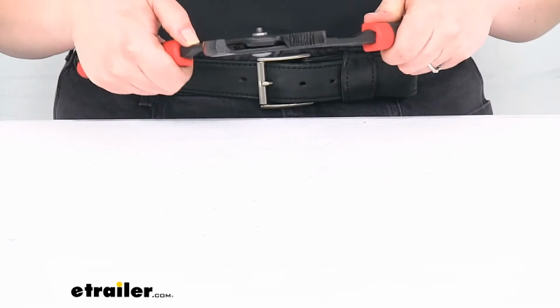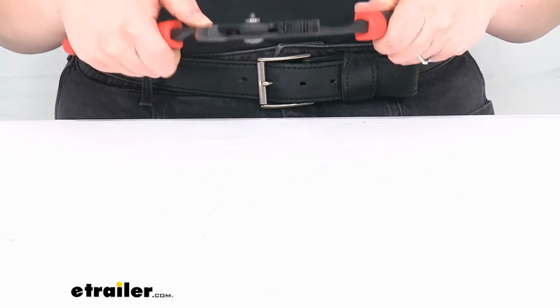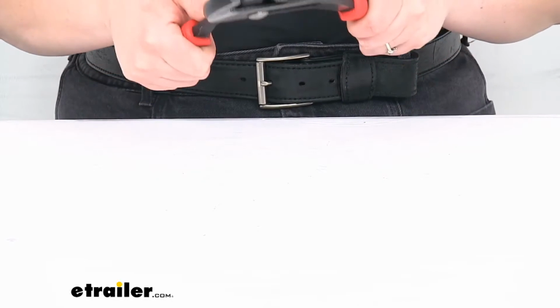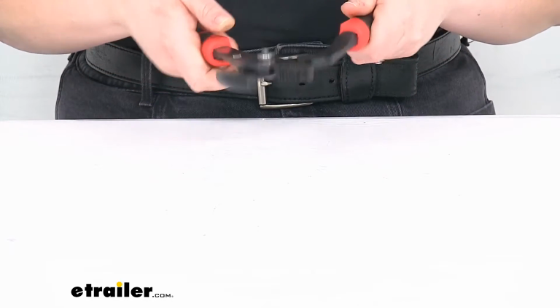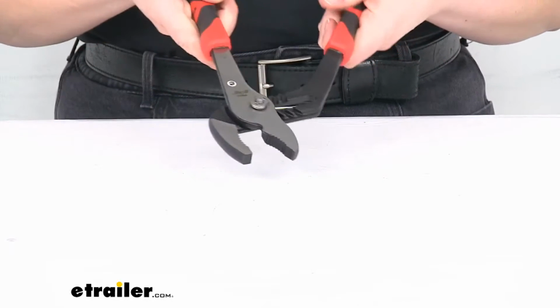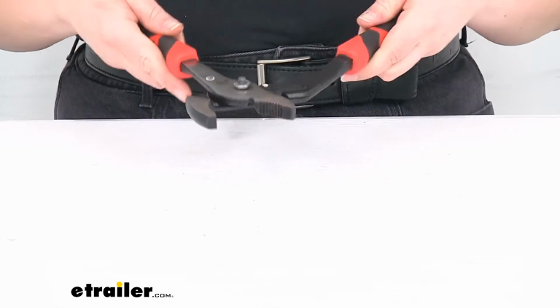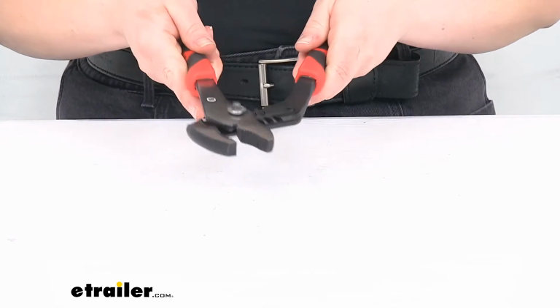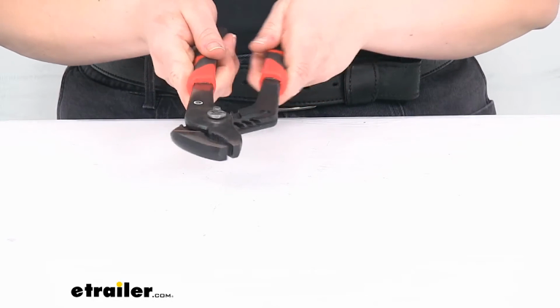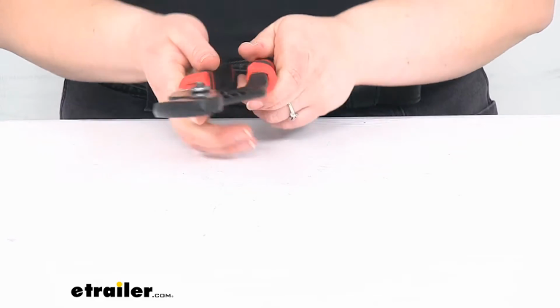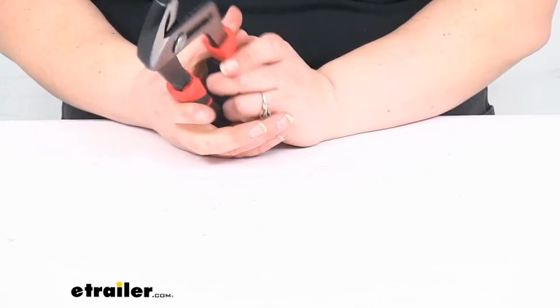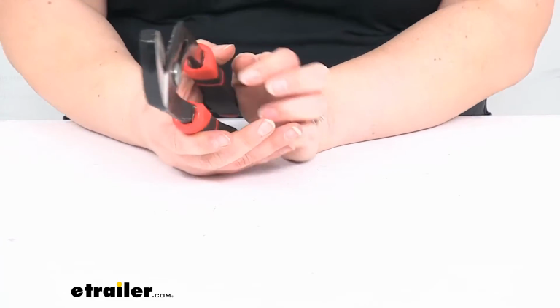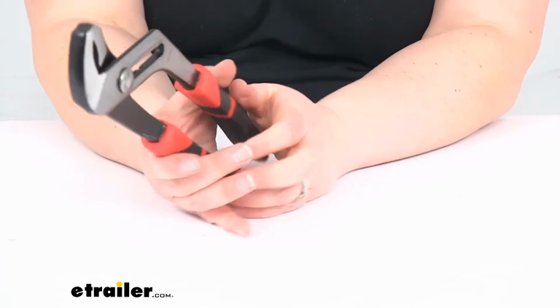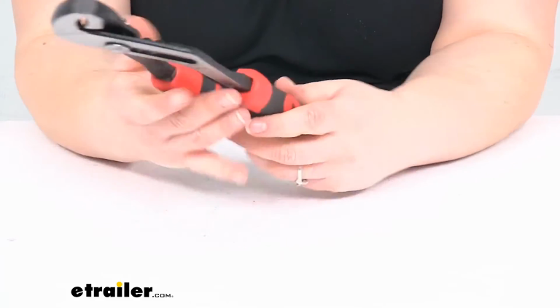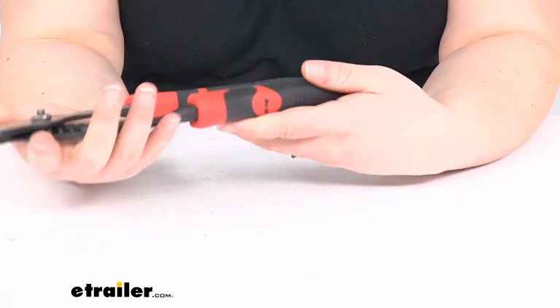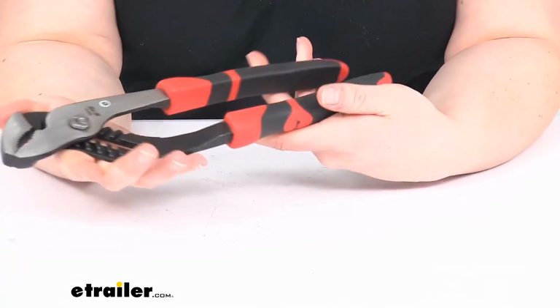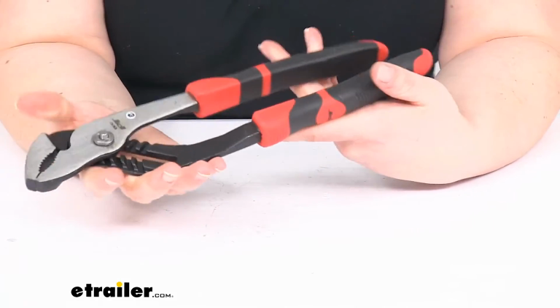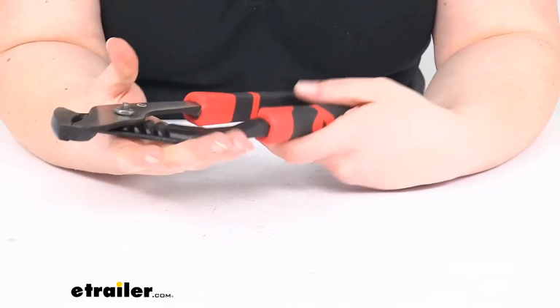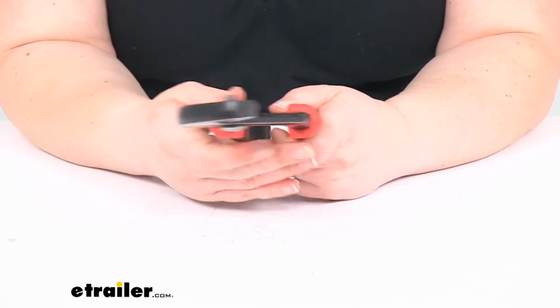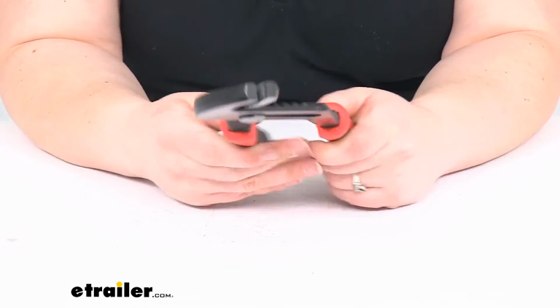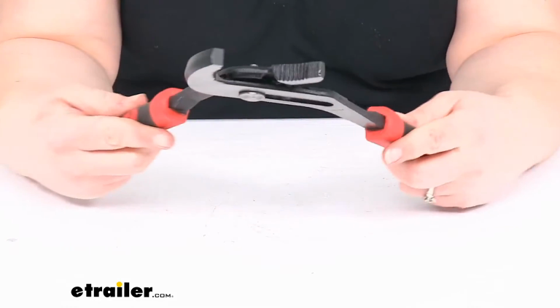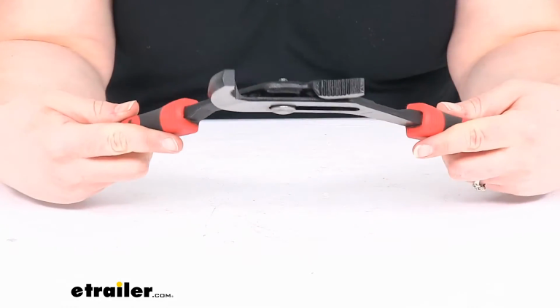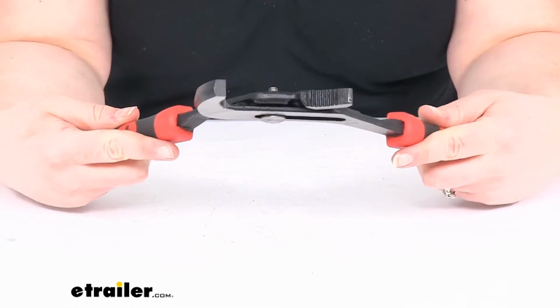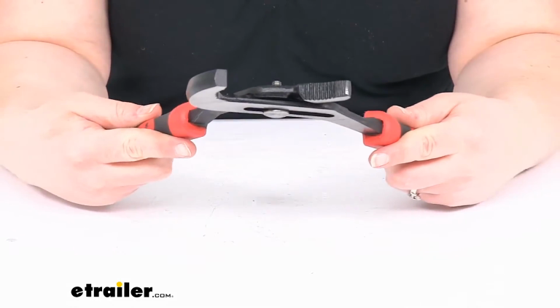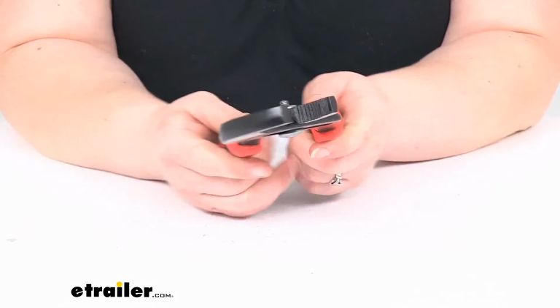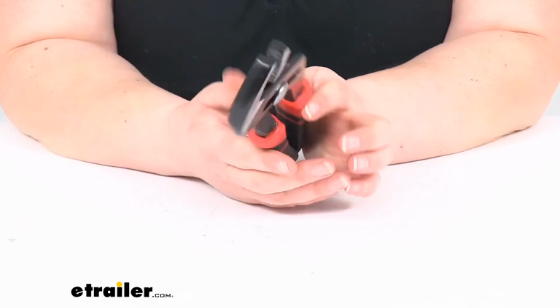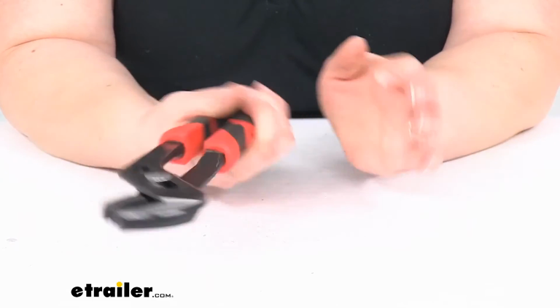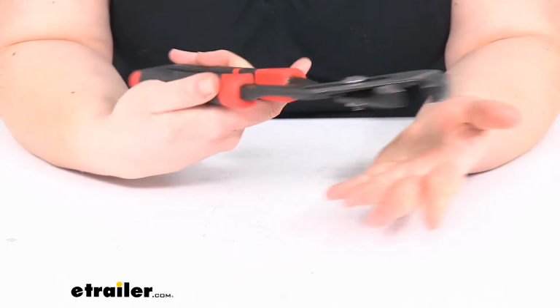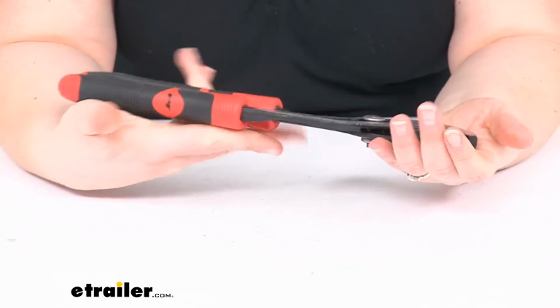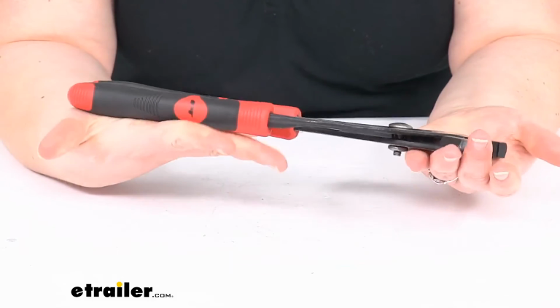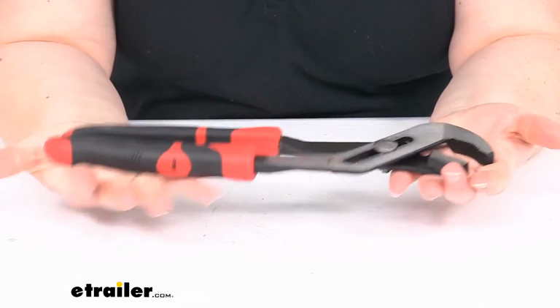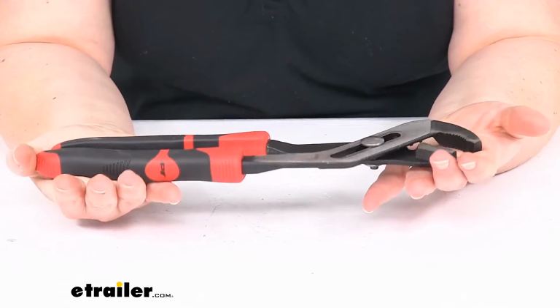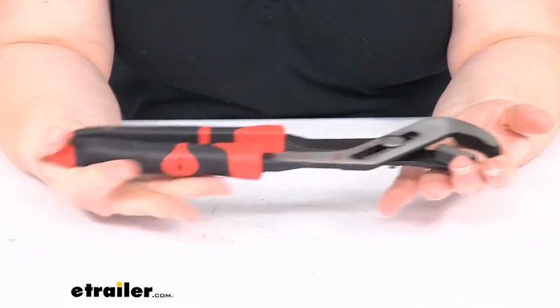The pliers themselves are made of a precision machined steel — it's a chrome vanadium steel, so it should be pretty durable over time.